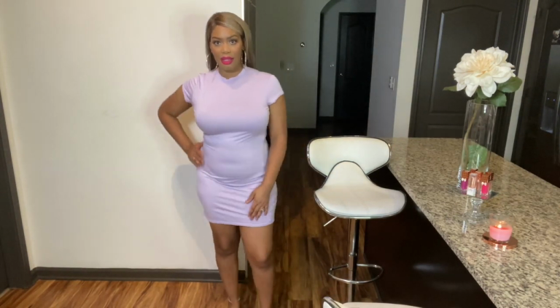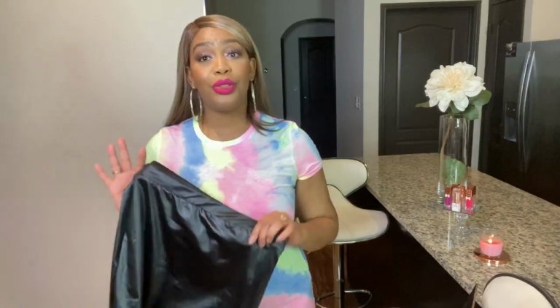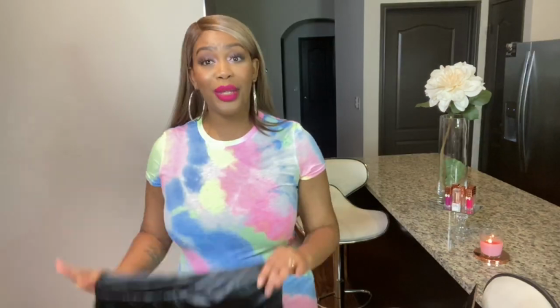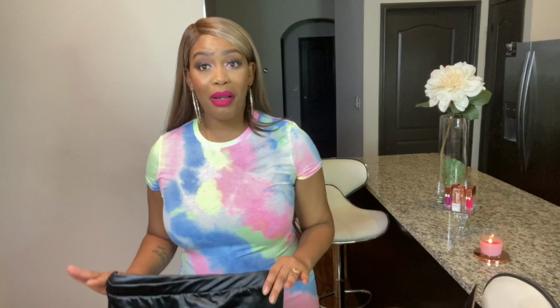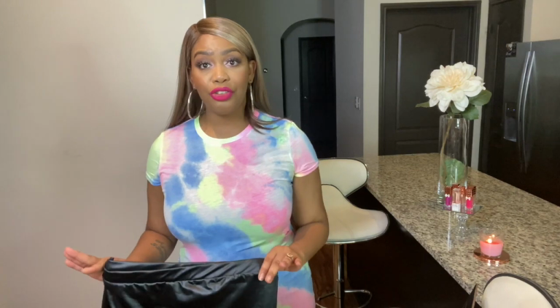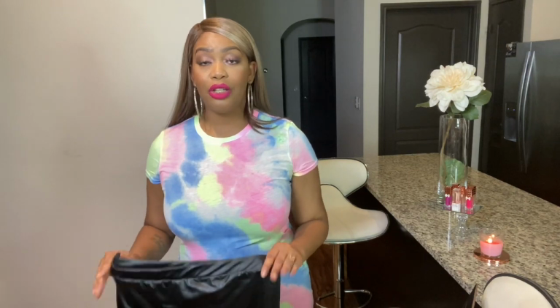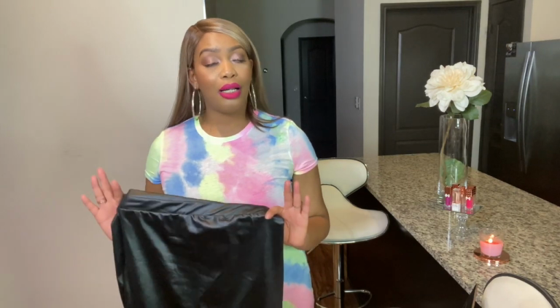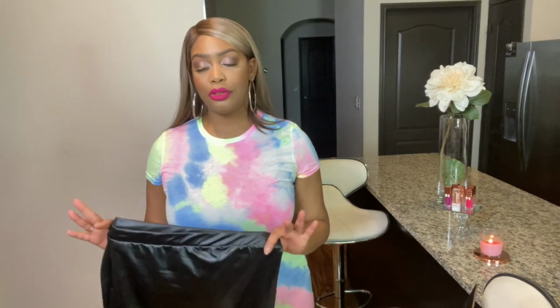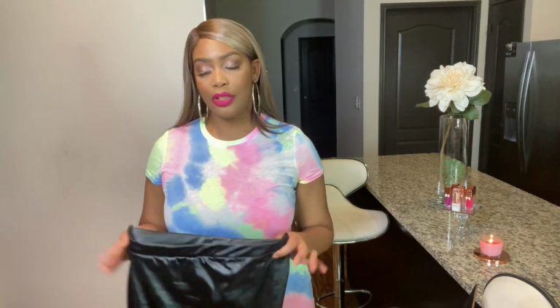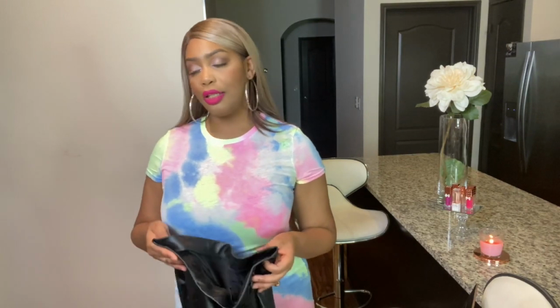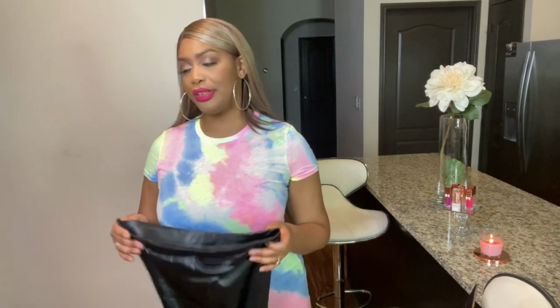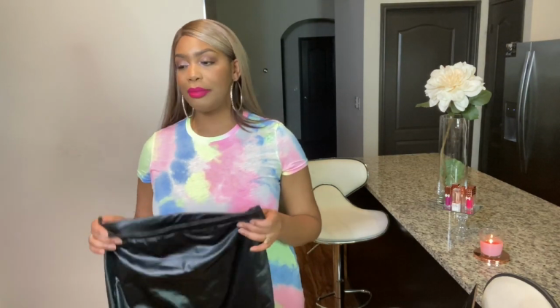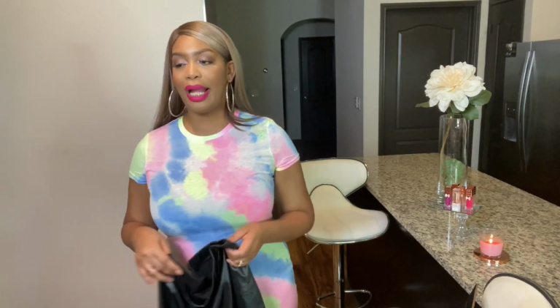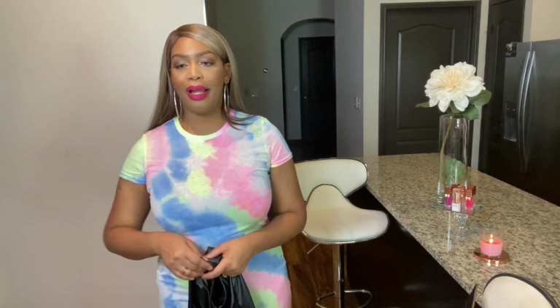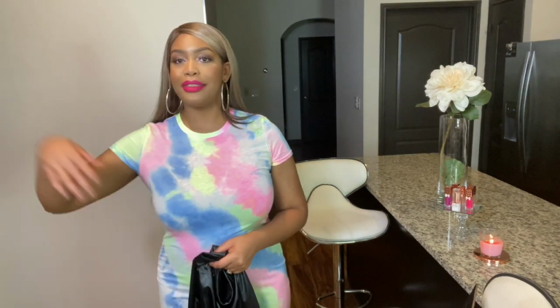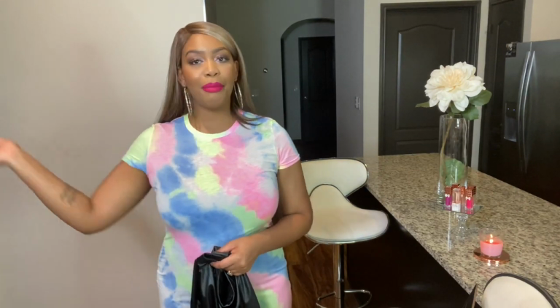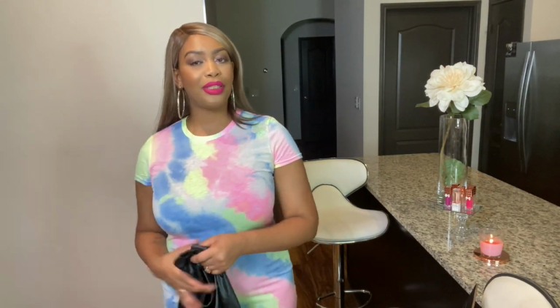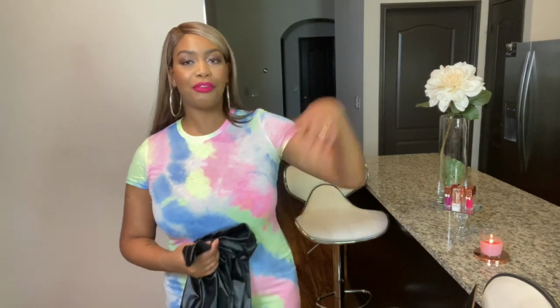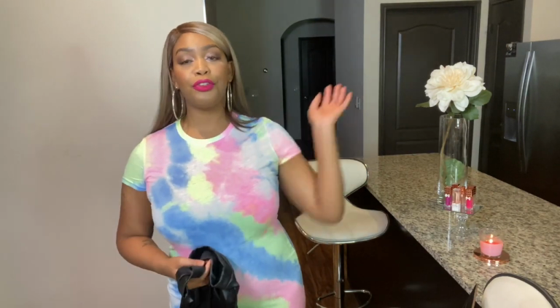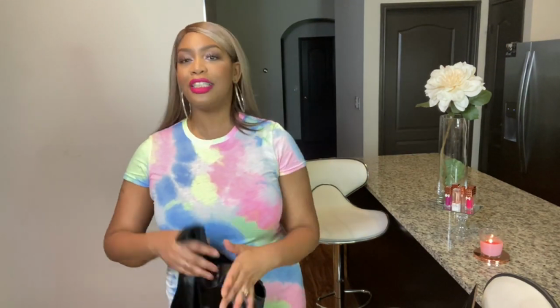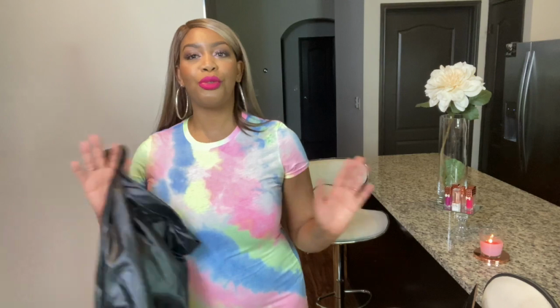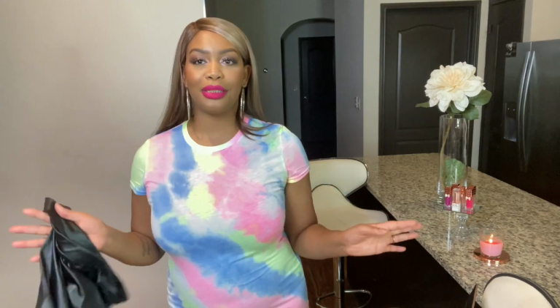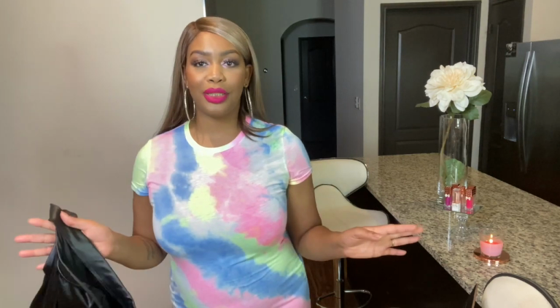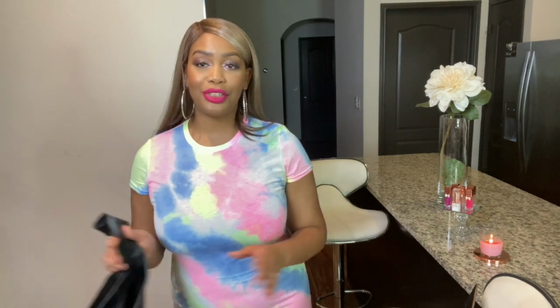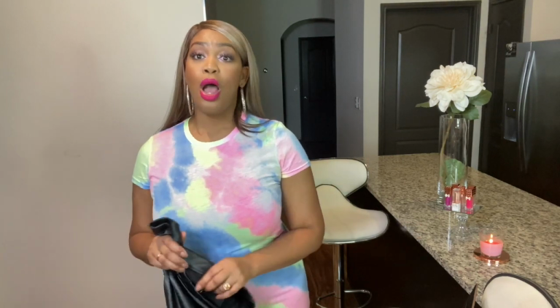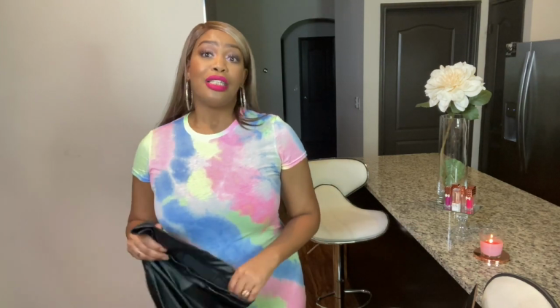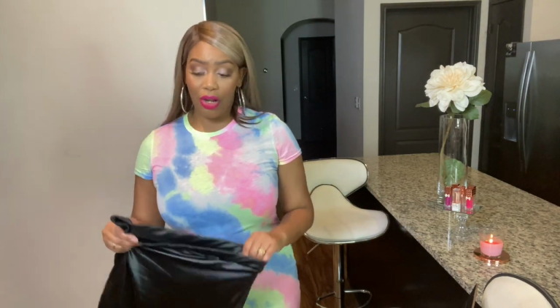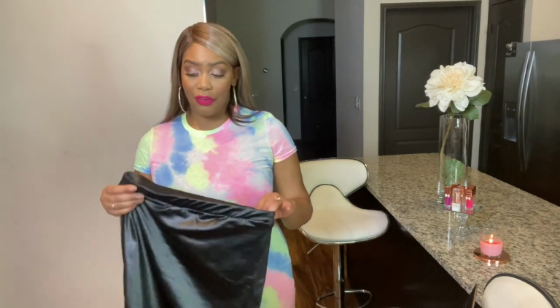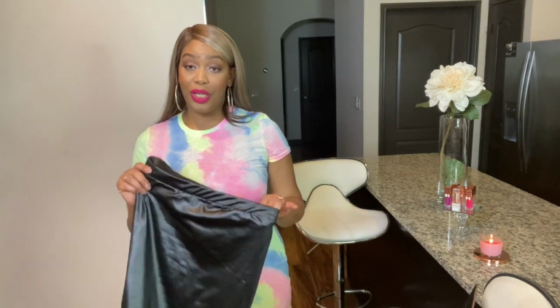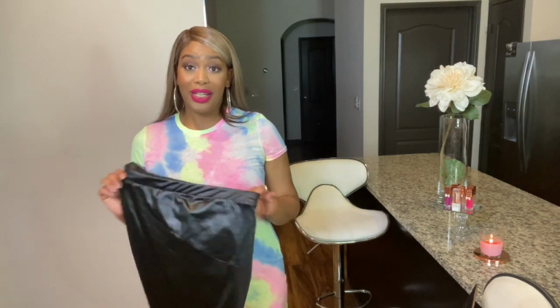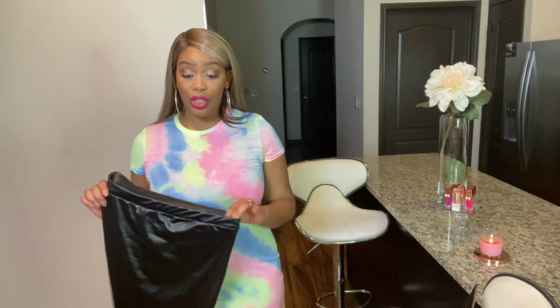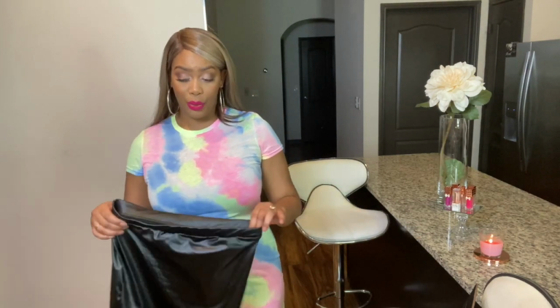If you hear my refrigerator going, I'm so sorry — it just seems like there's always some noise here, so sorry if you hear anything.